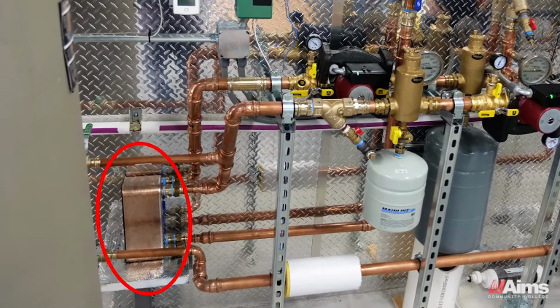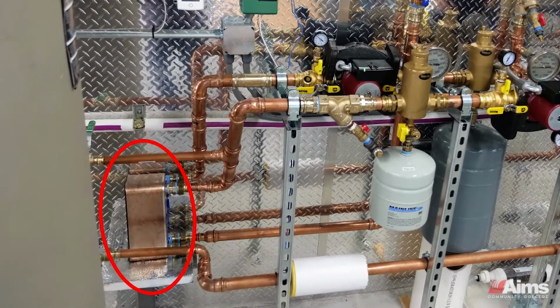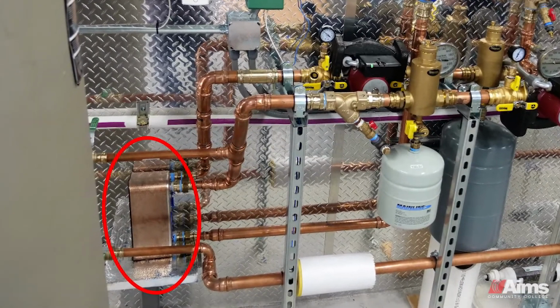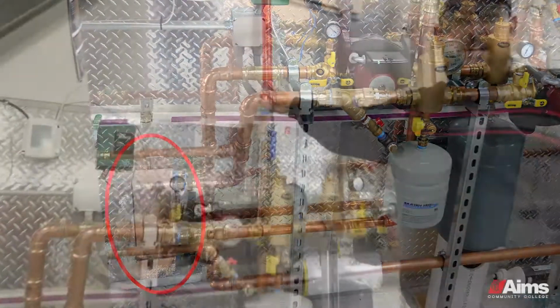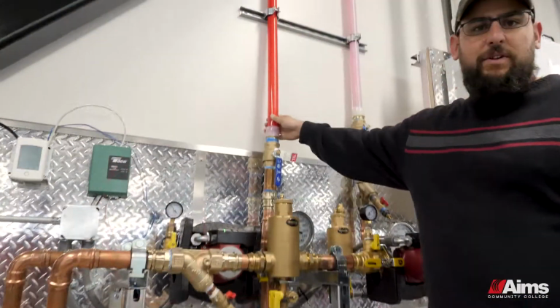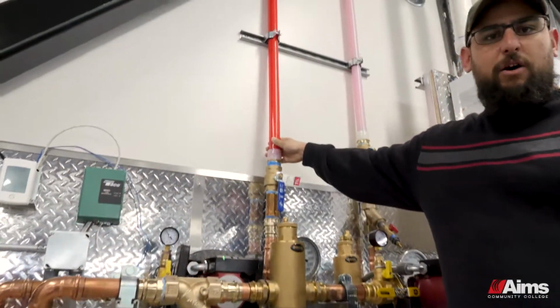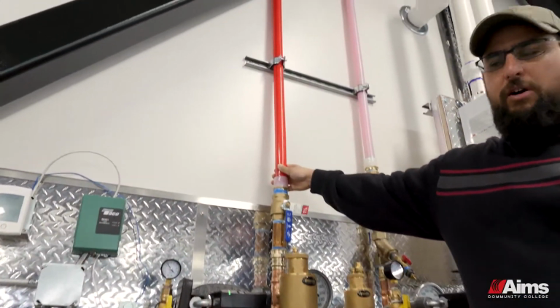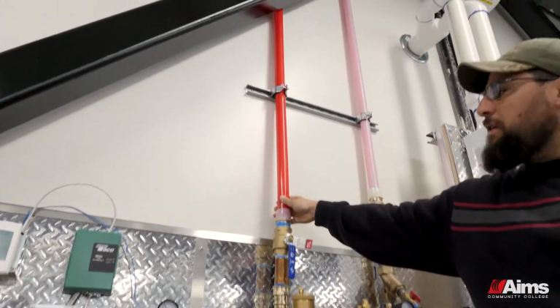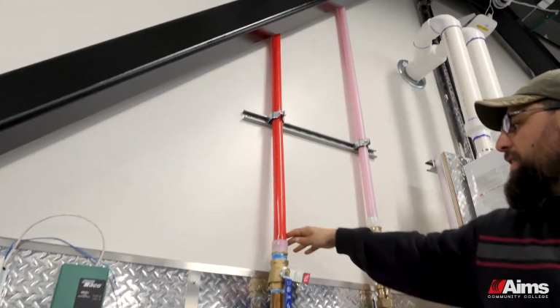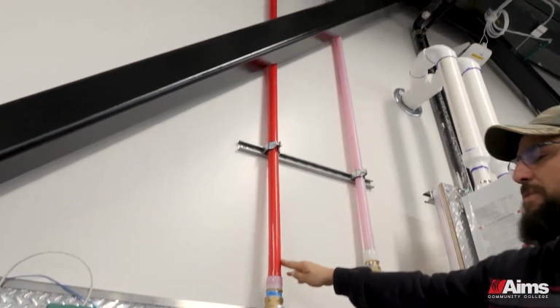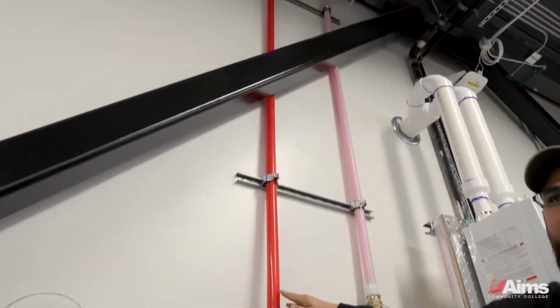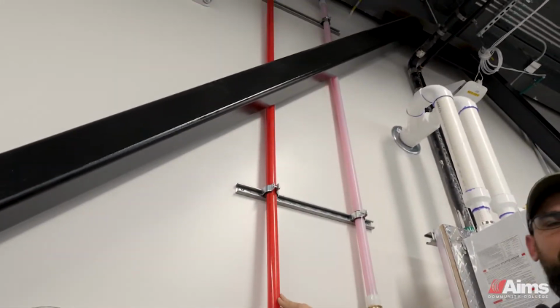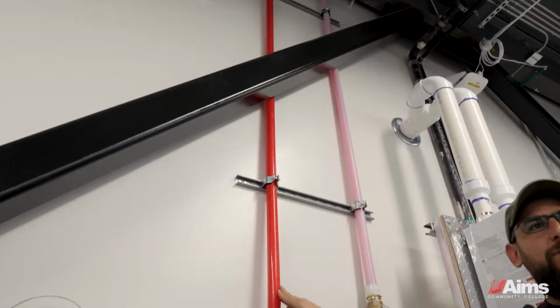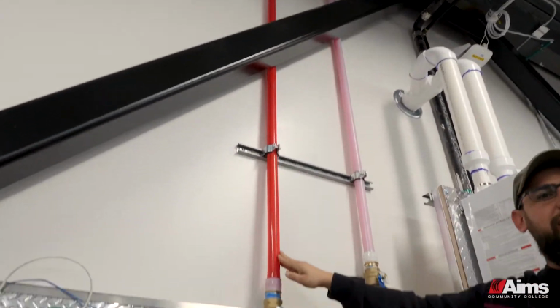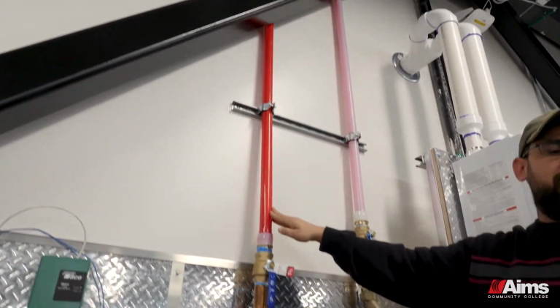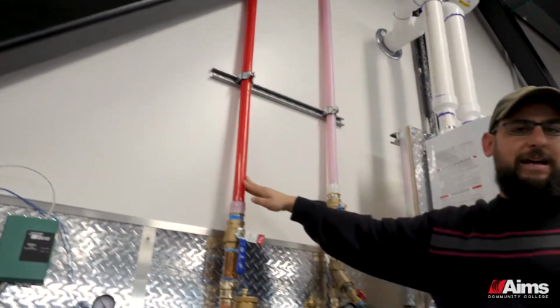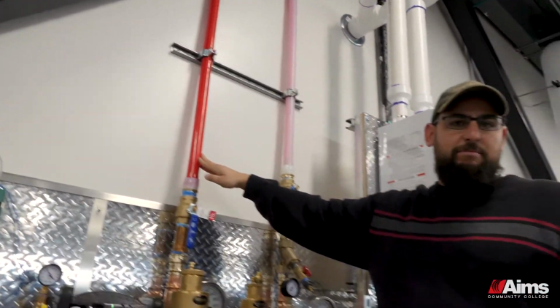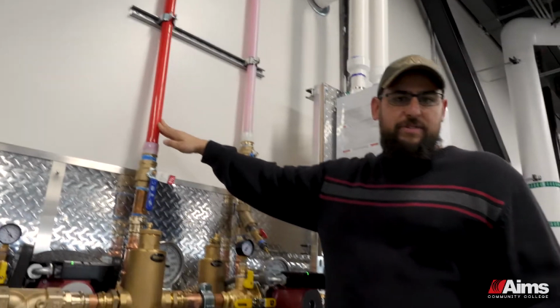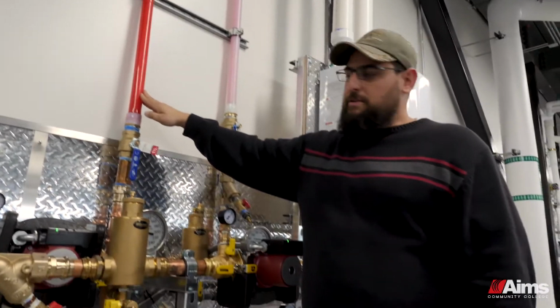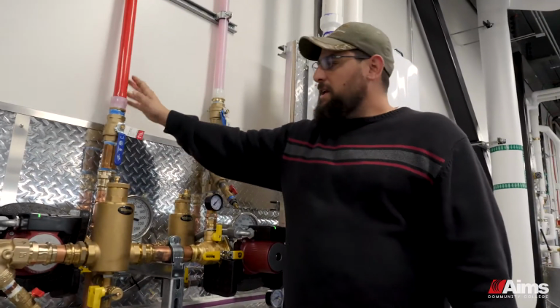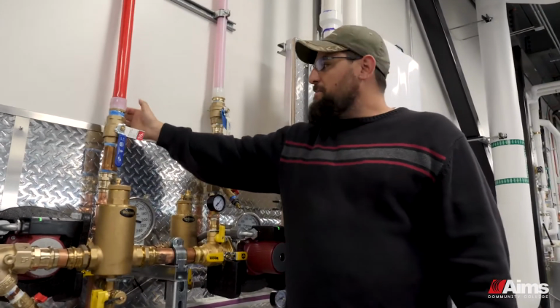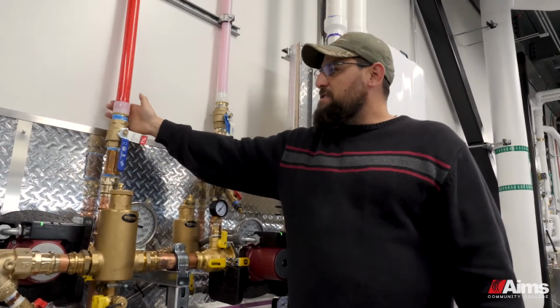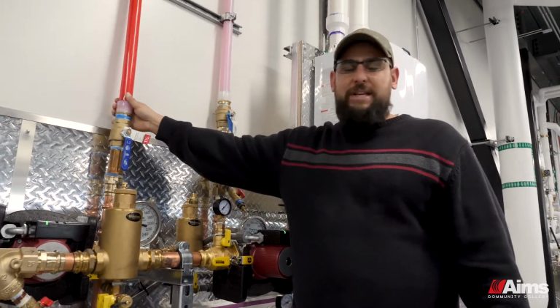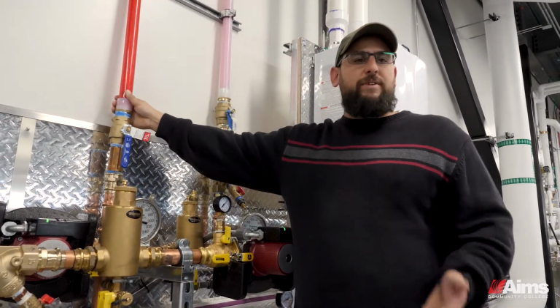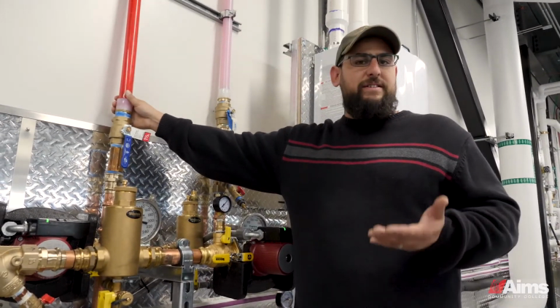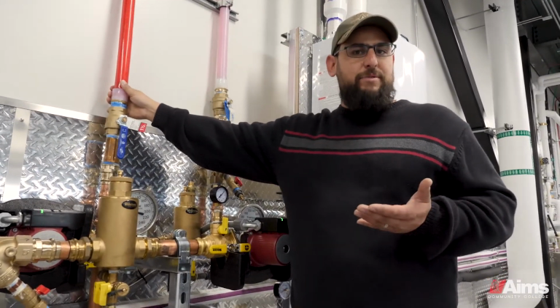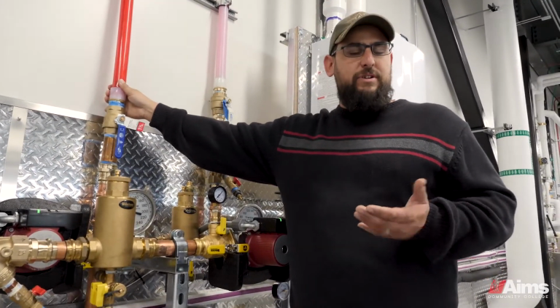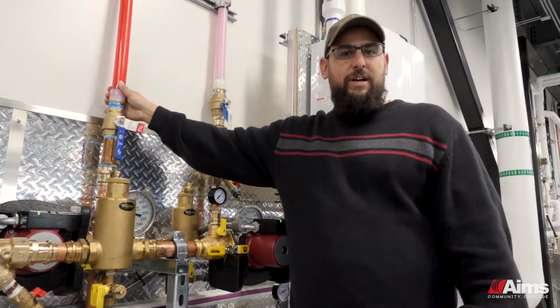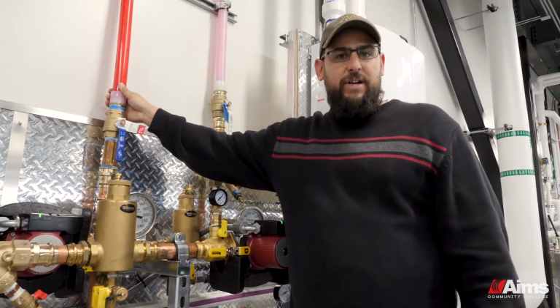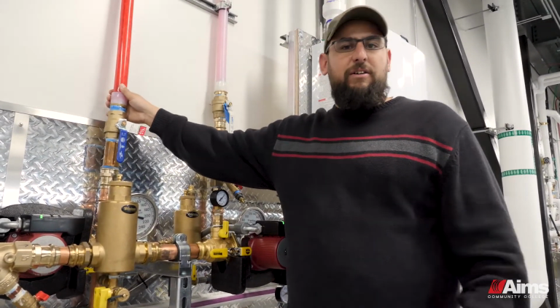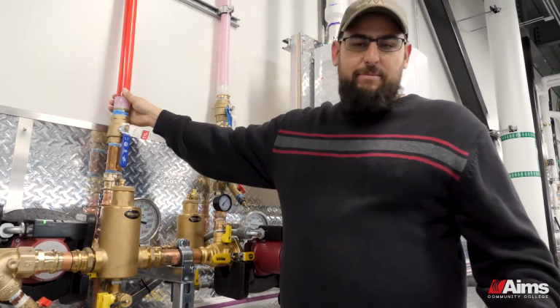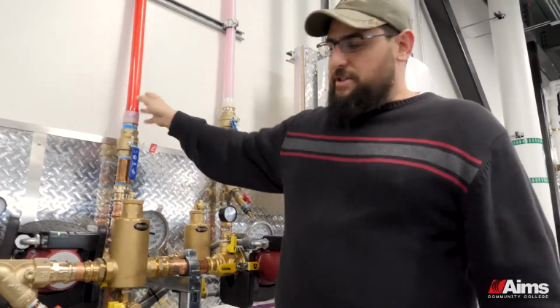This is a 50-50 mix of glycol and water. This is what we actually pump outside into the slab to melt the snow. It's pumped out and raises the temperature of the concrete to melt snow.